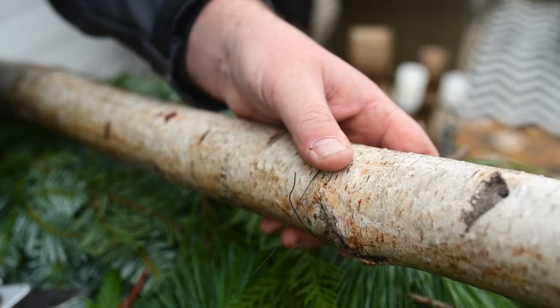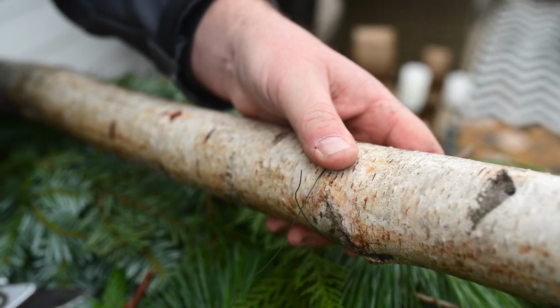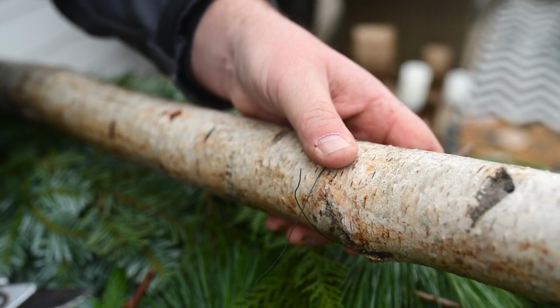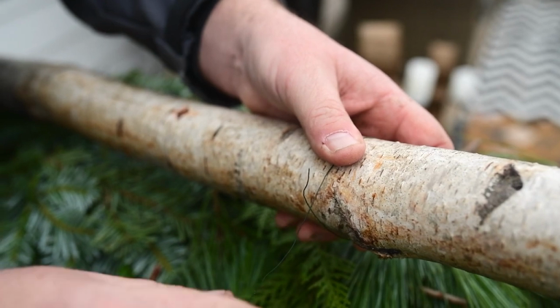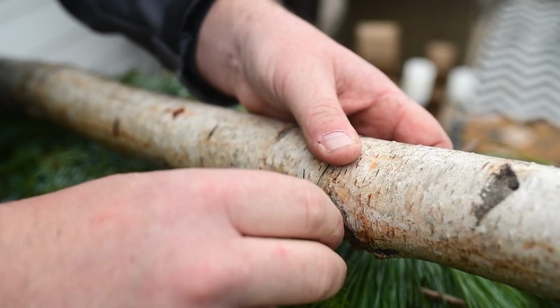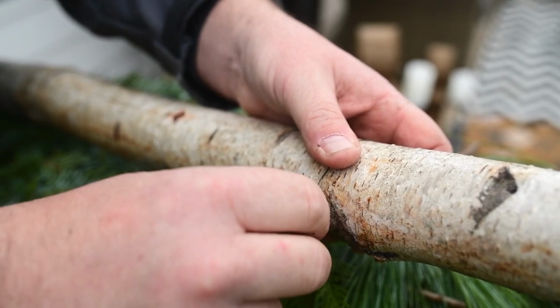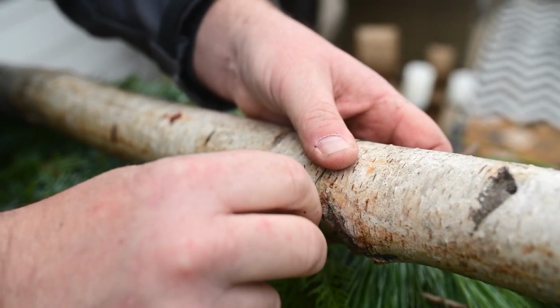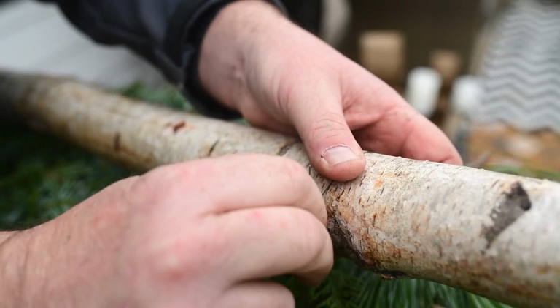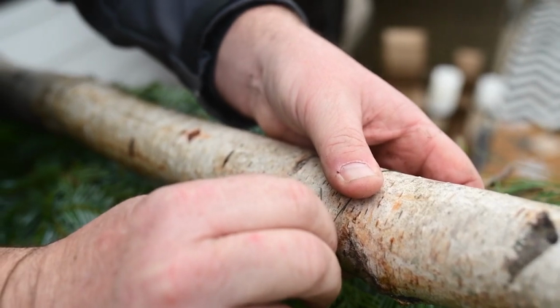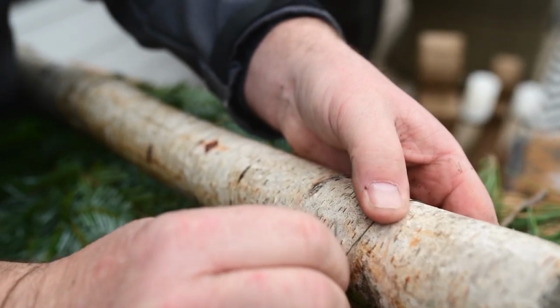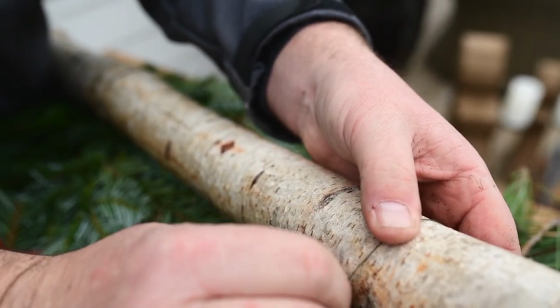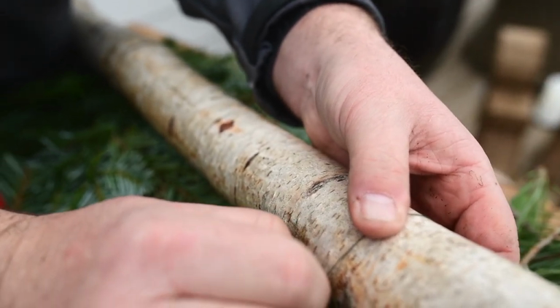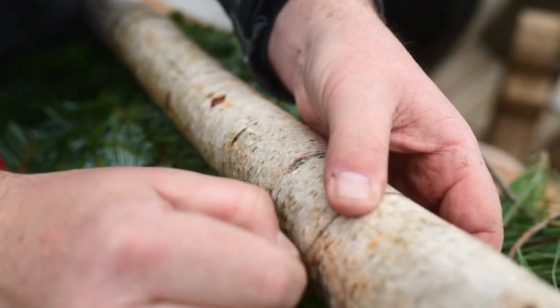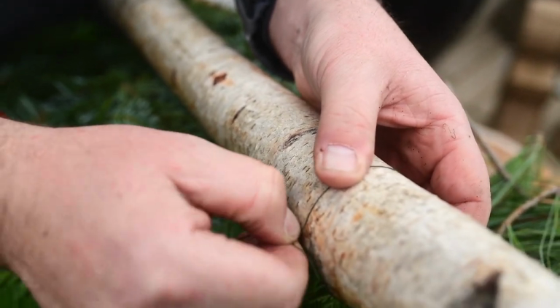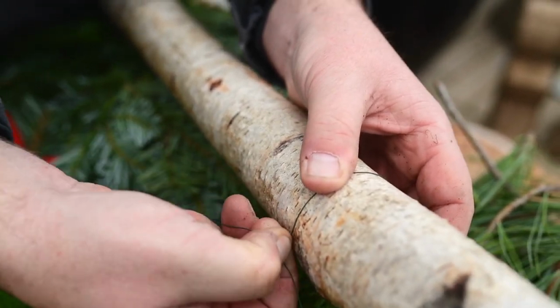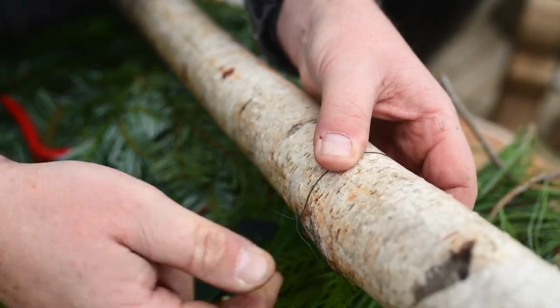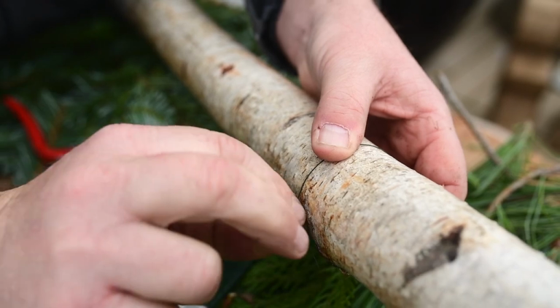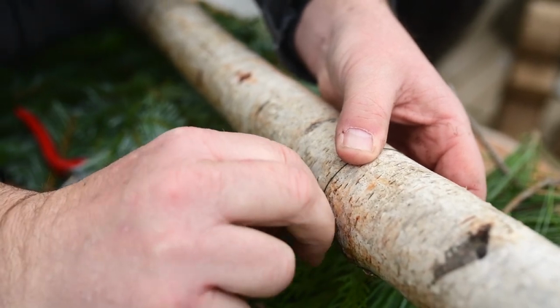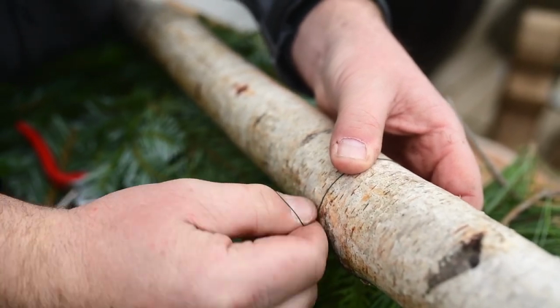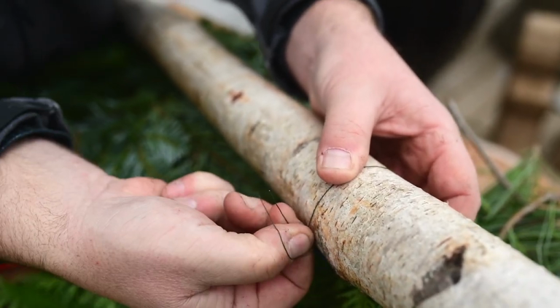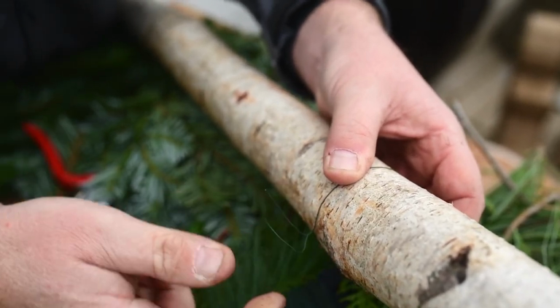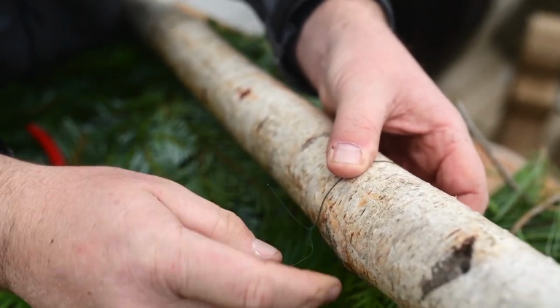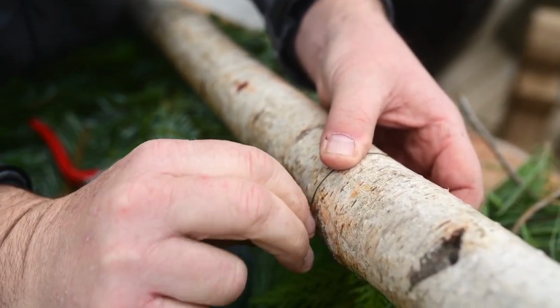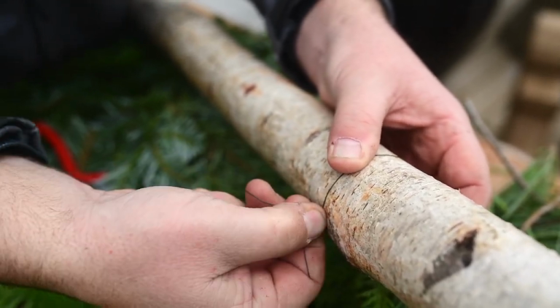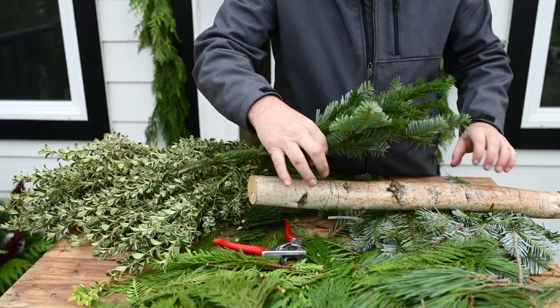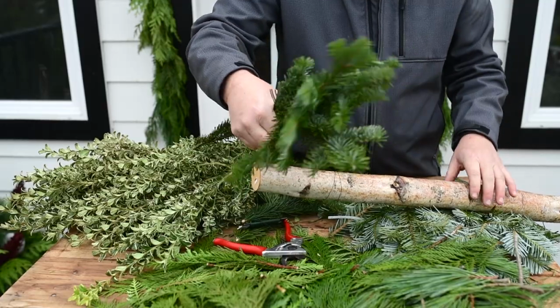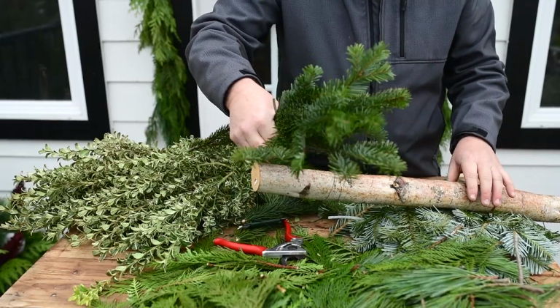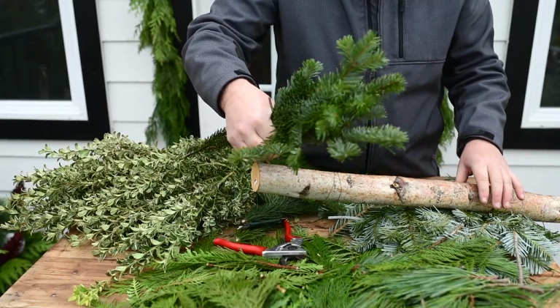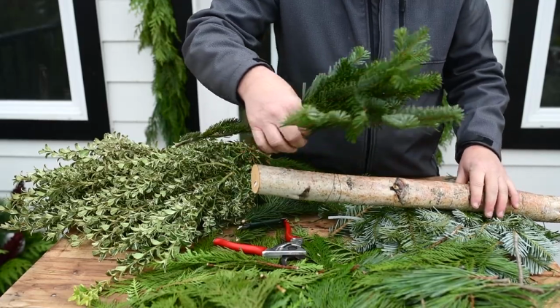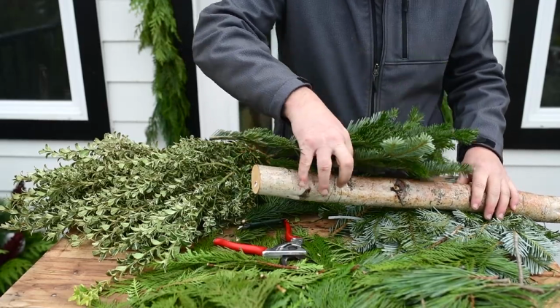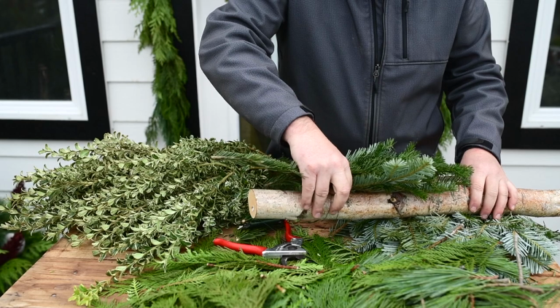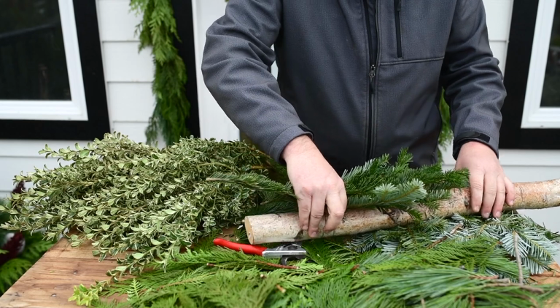Using a paddle of wire, a foot down from the top of your birch pole, wrap it around and twist tight. Then take the bunch and wire it in.